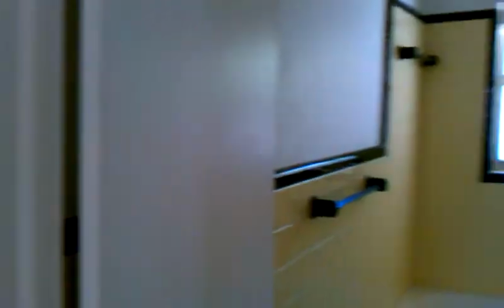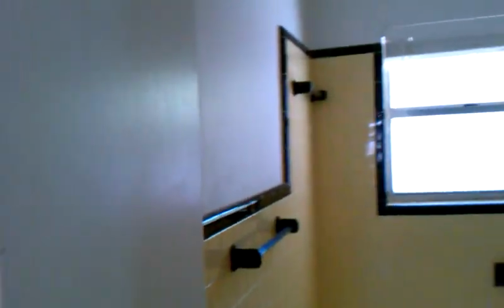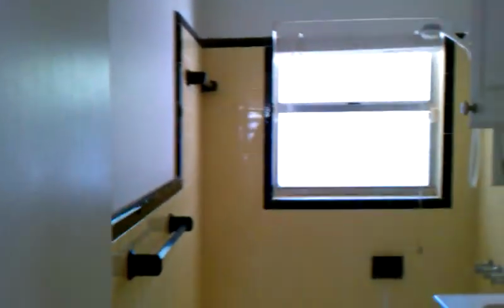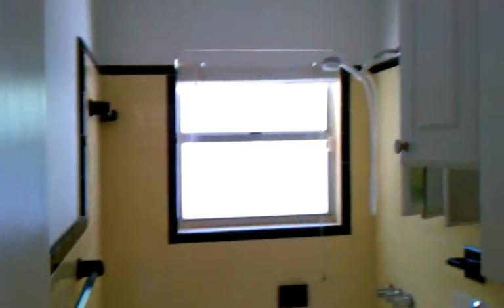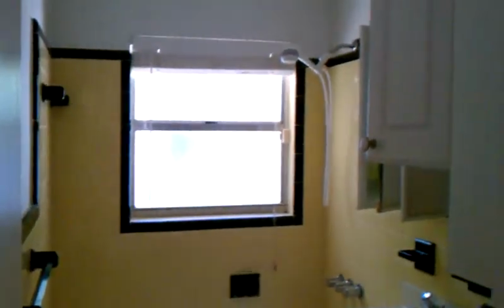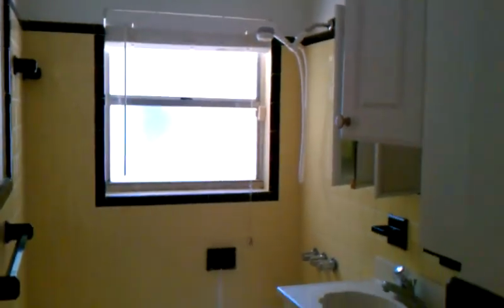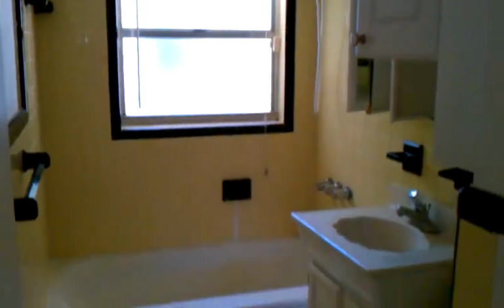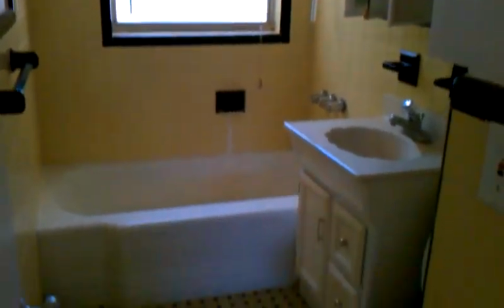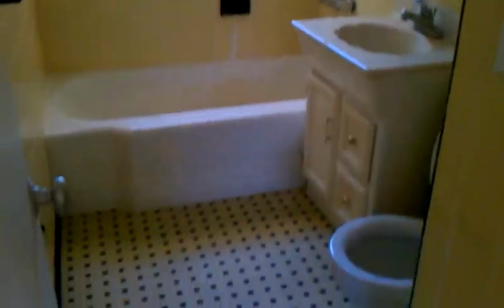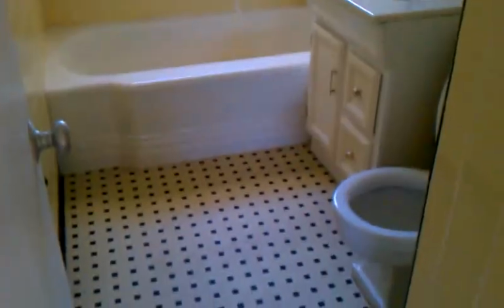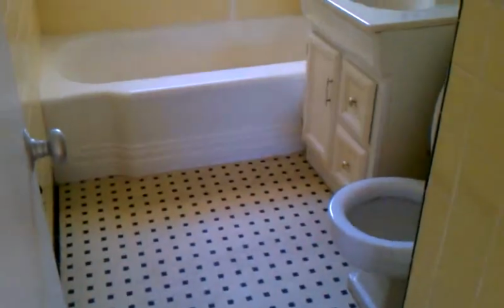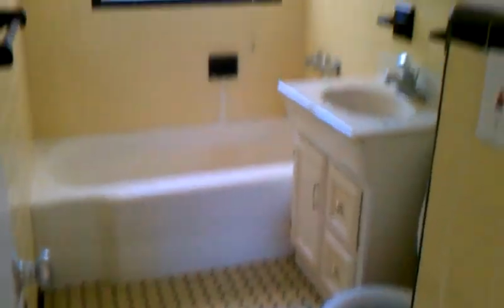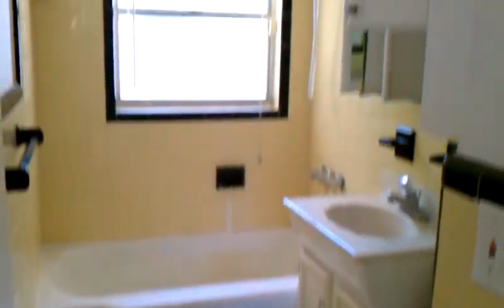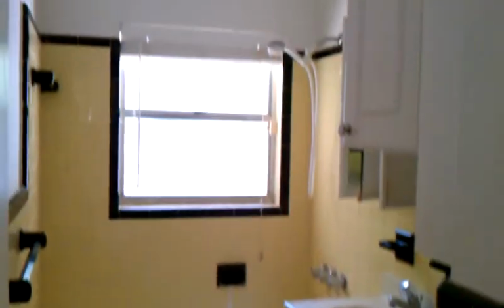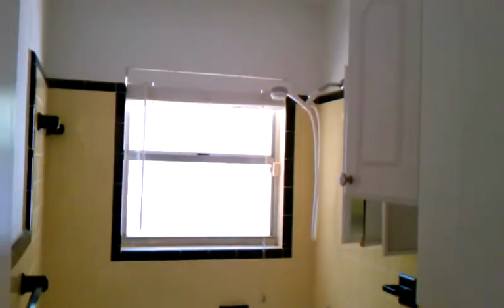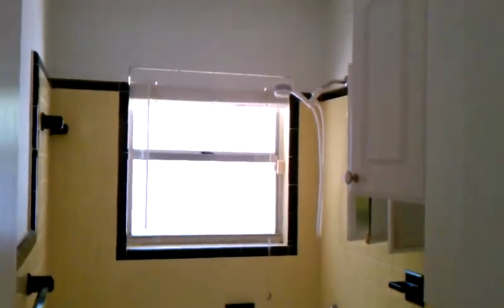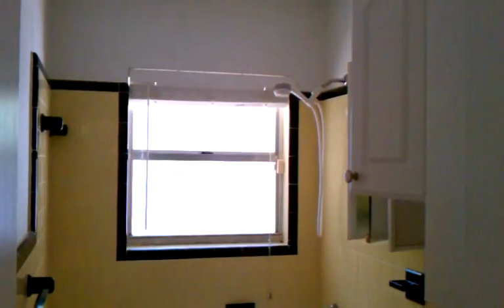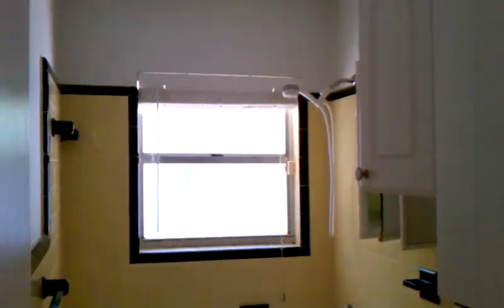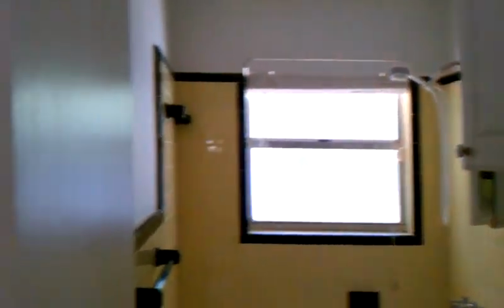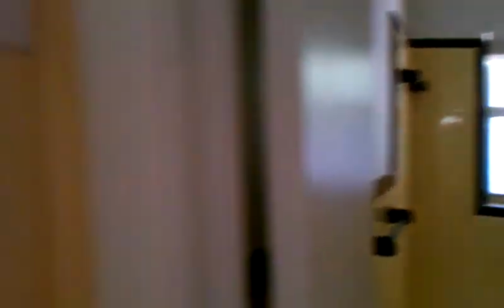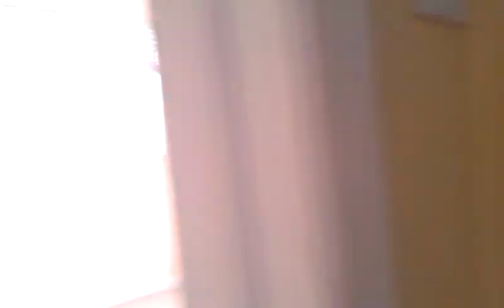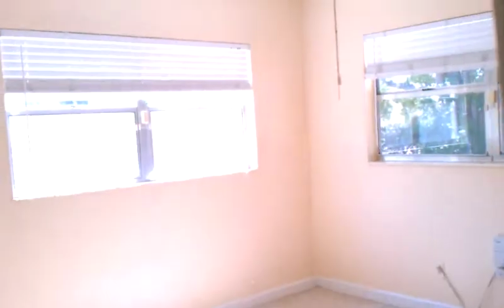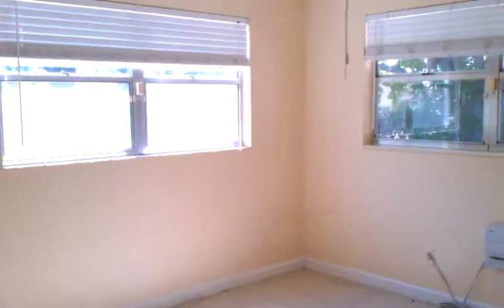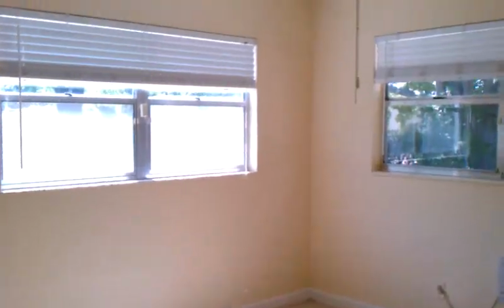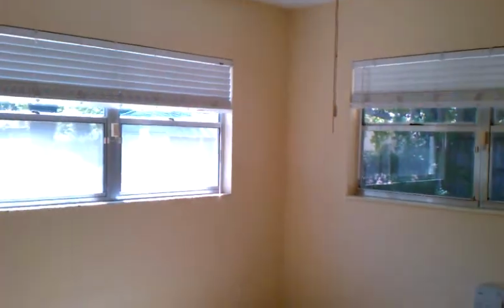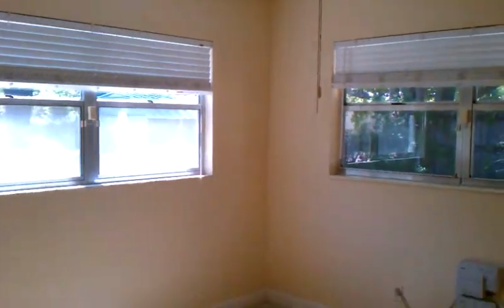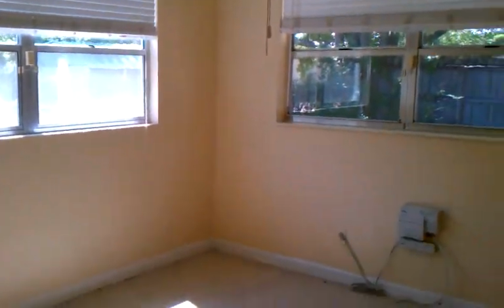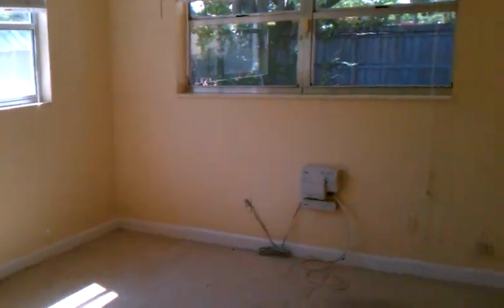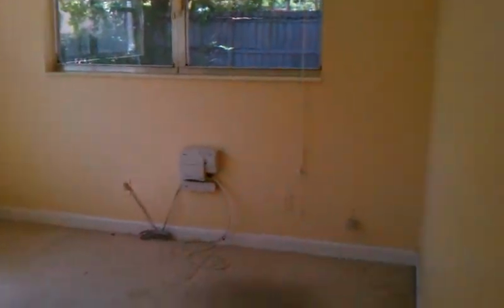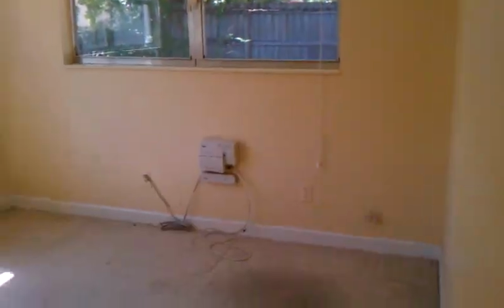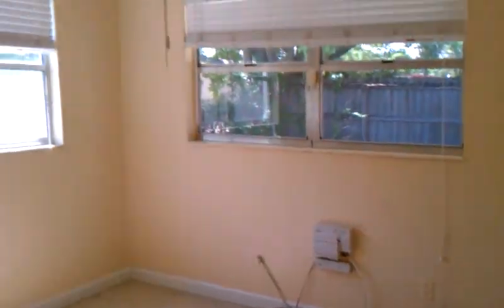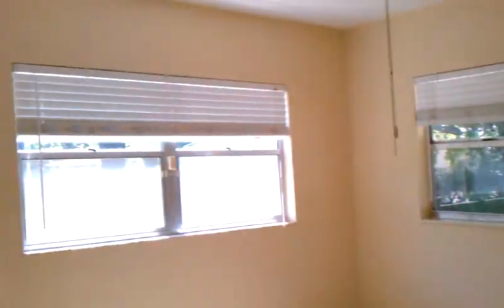This is the second bathroom. Good size. This is the third bedroom — the smallest of the three.